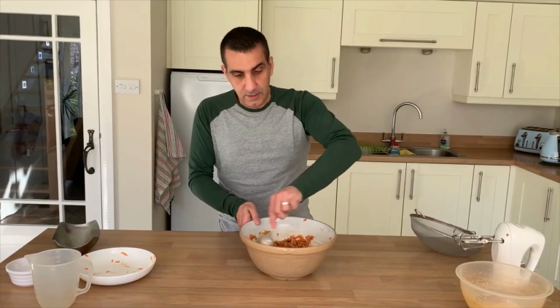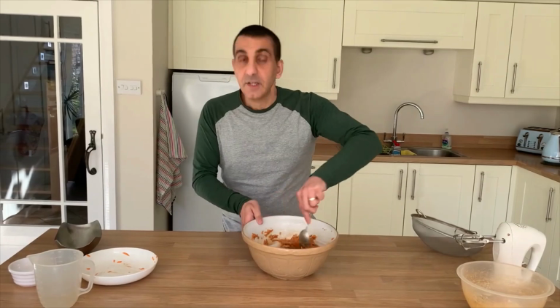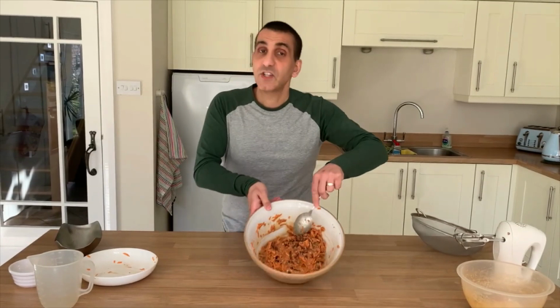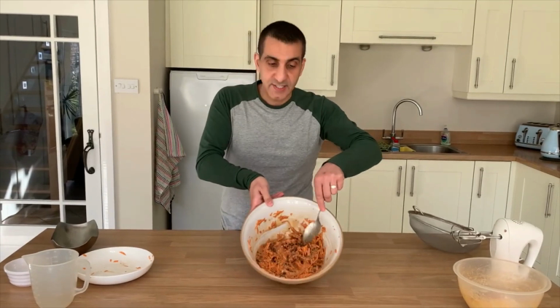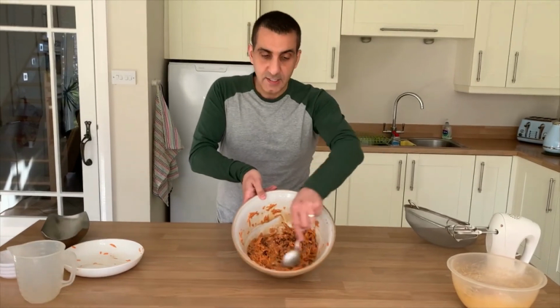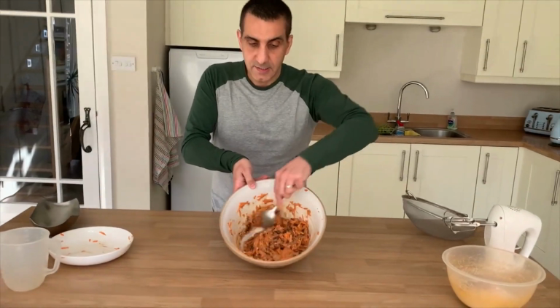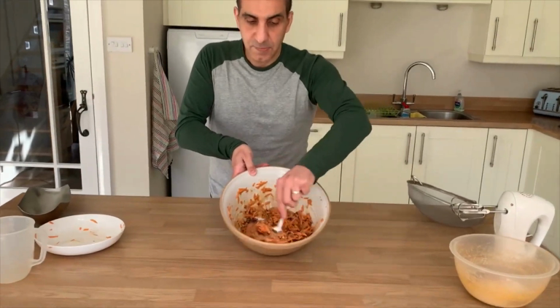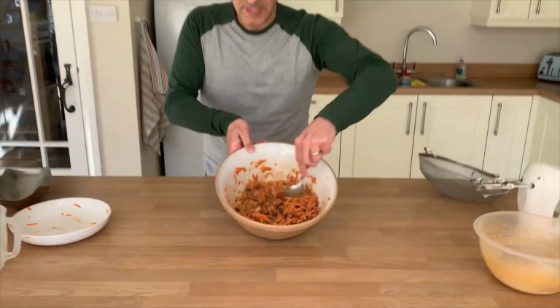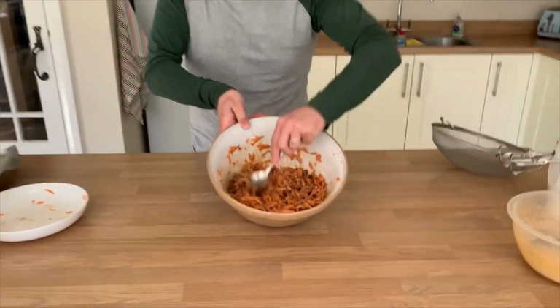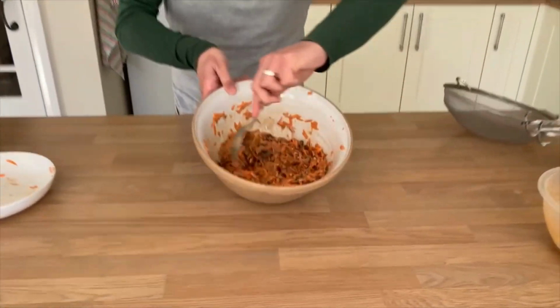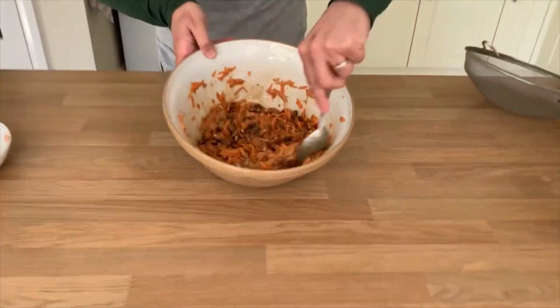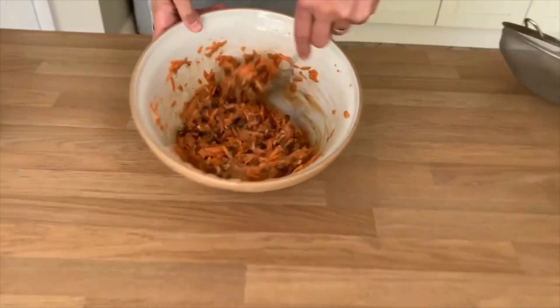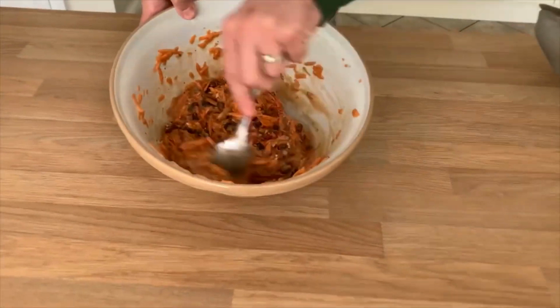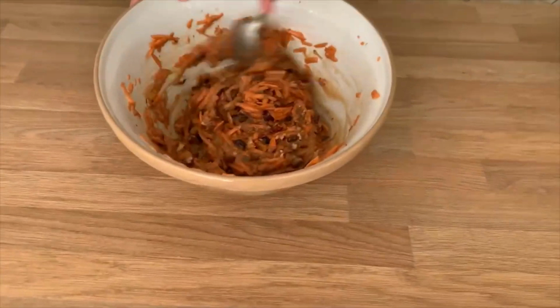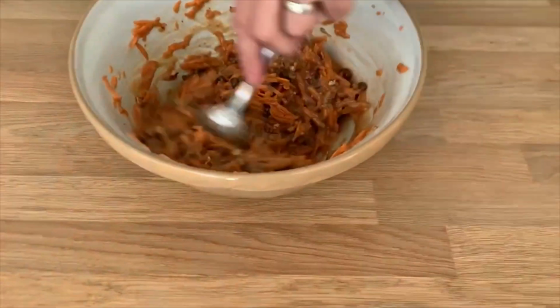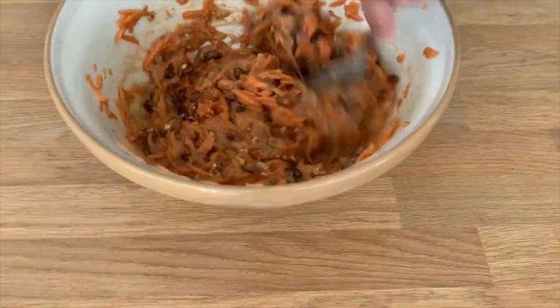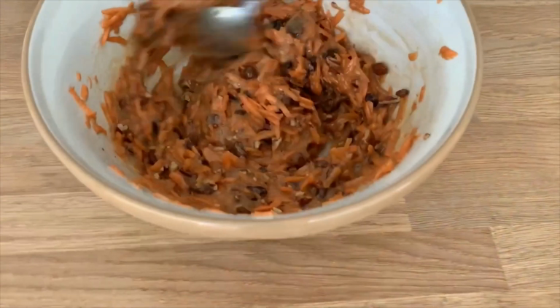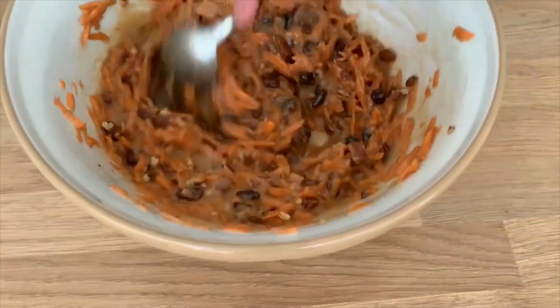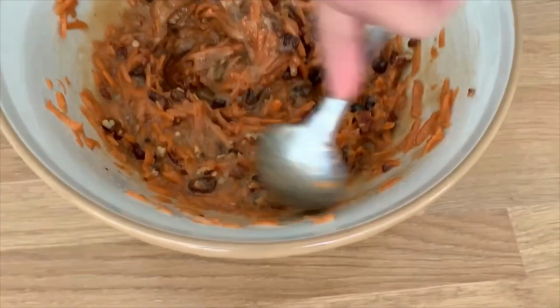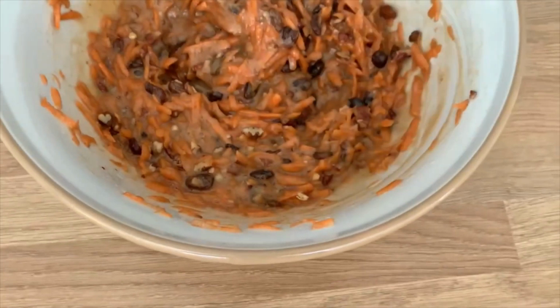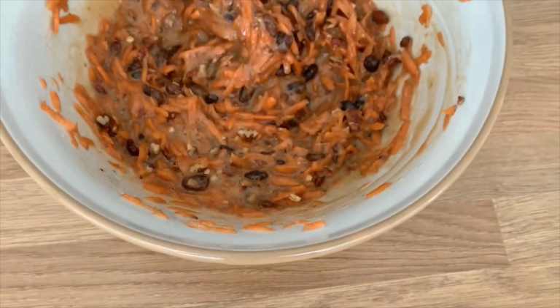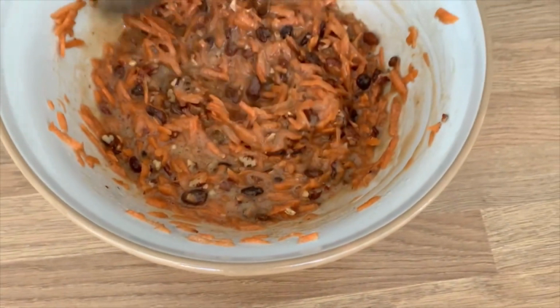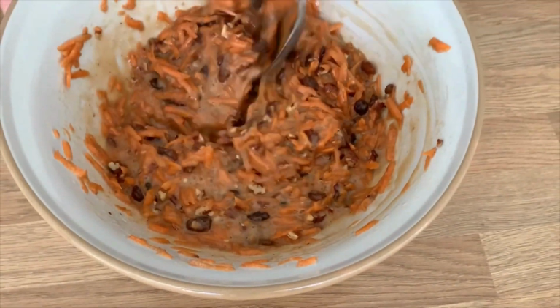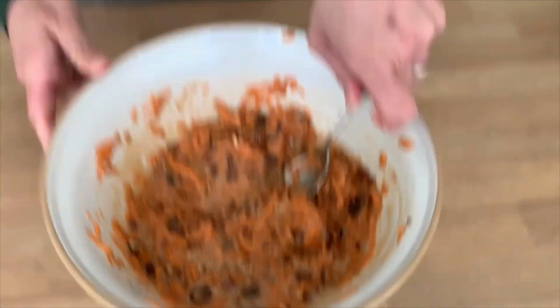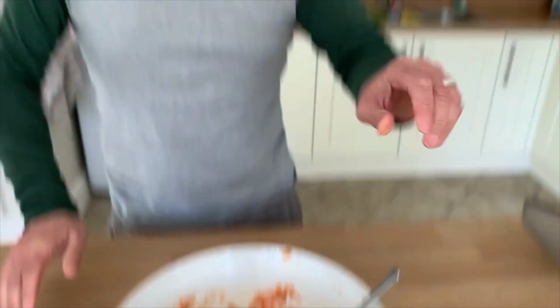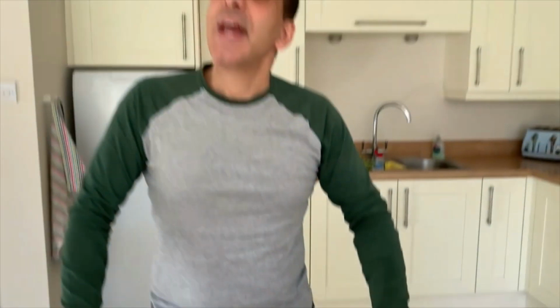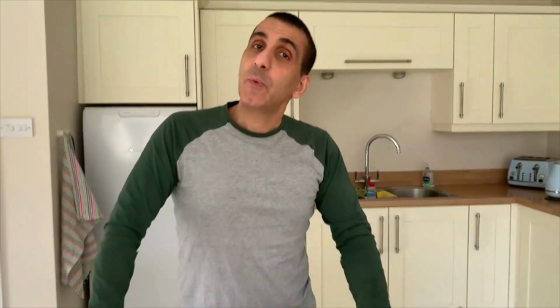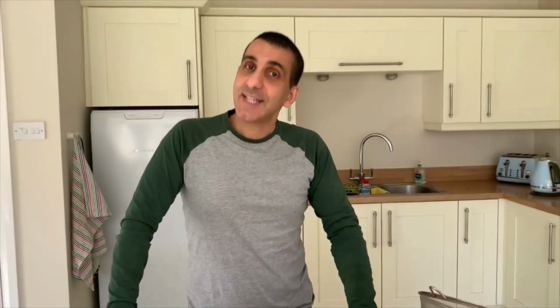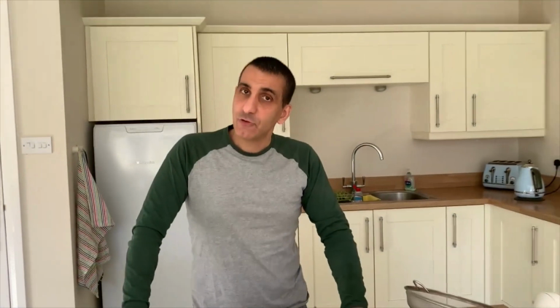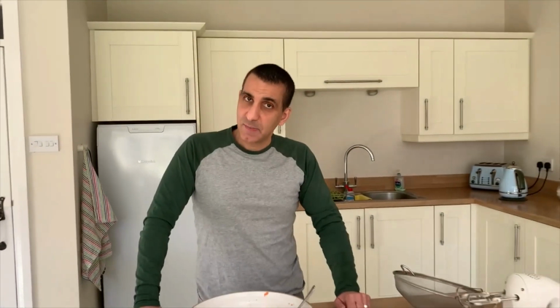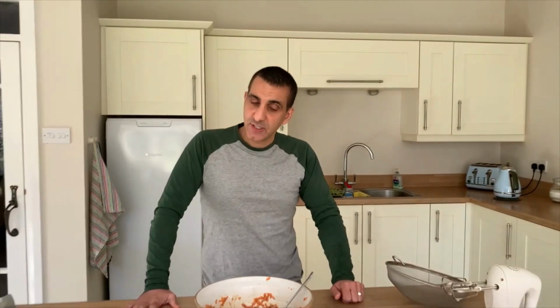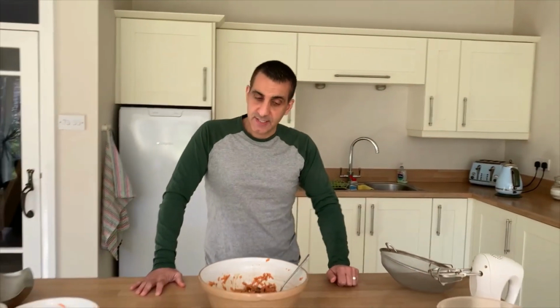As you can see this has been mixed nicely, which is exactly what you're looking for. Now we need to add the dry mixture to this.